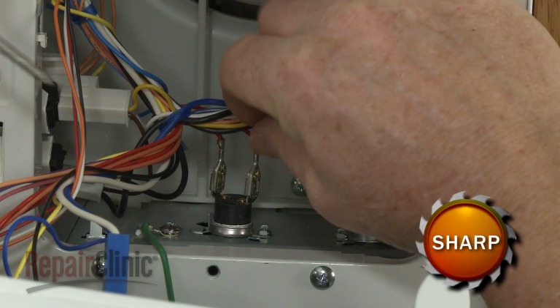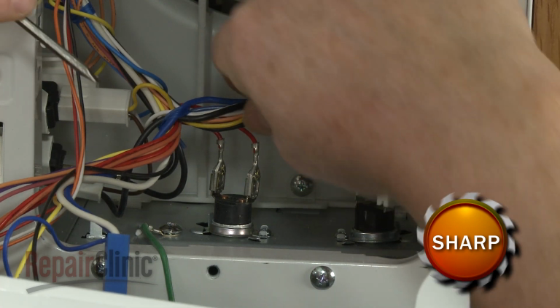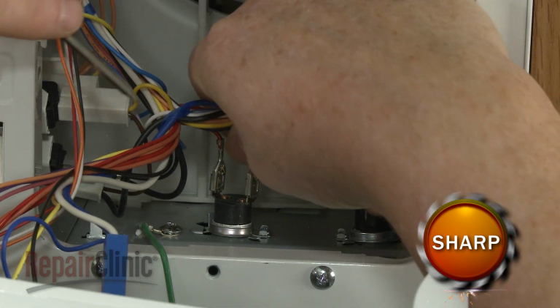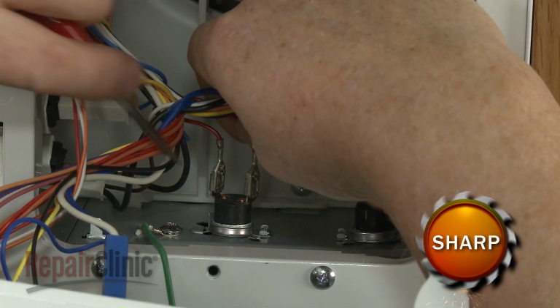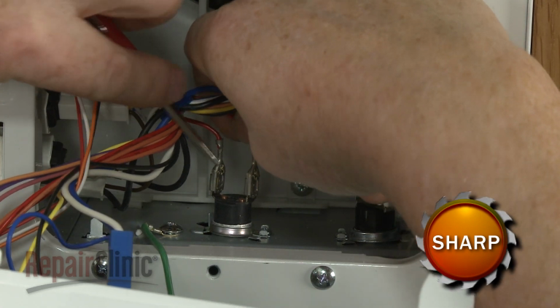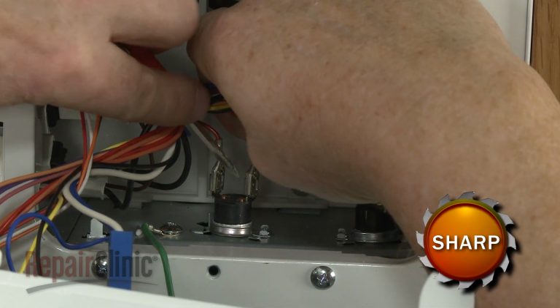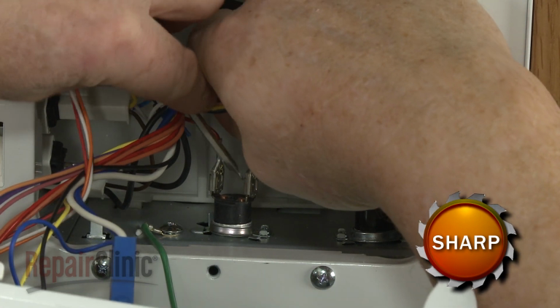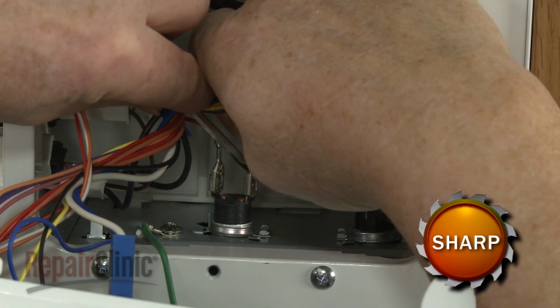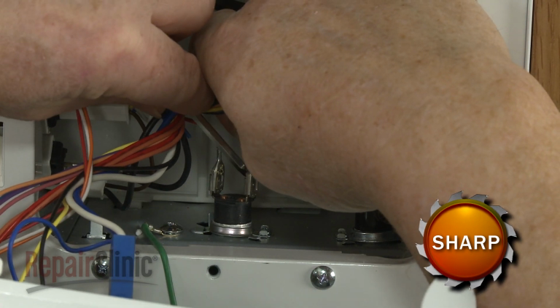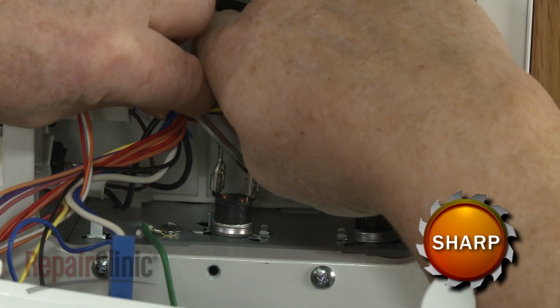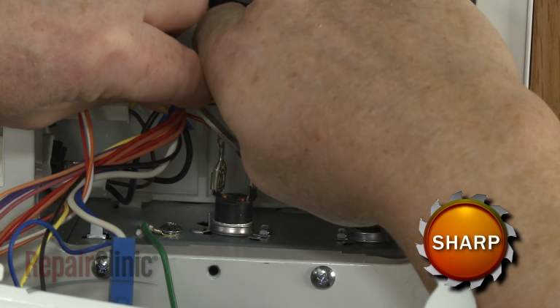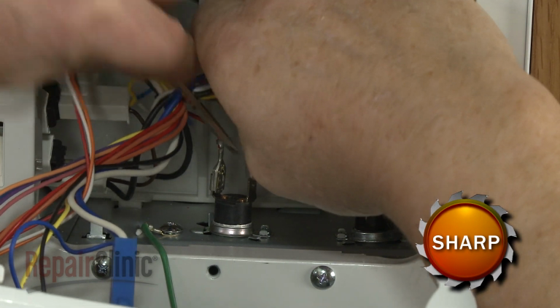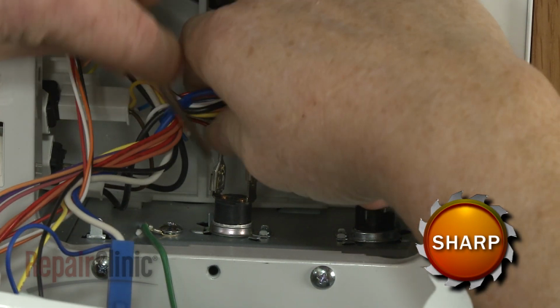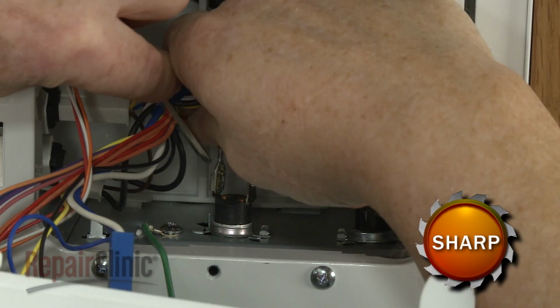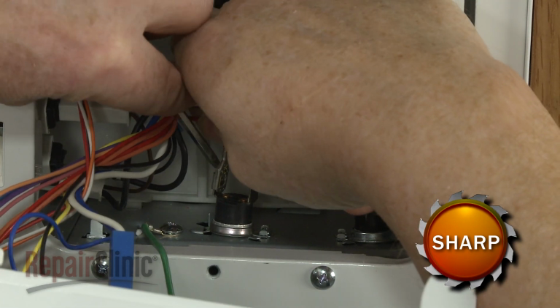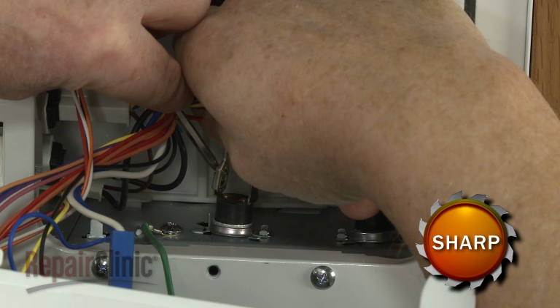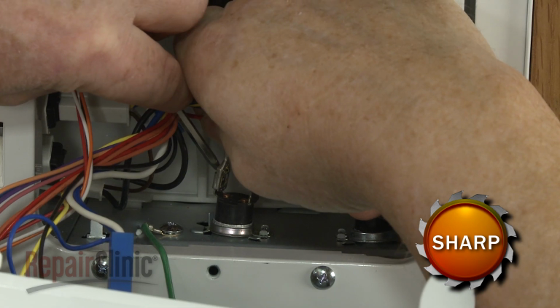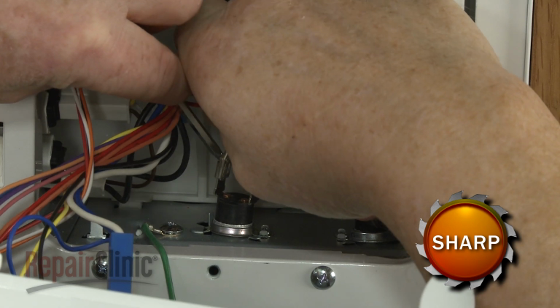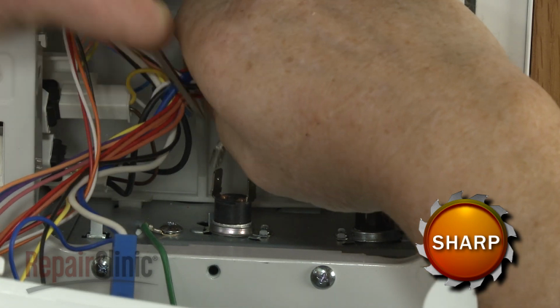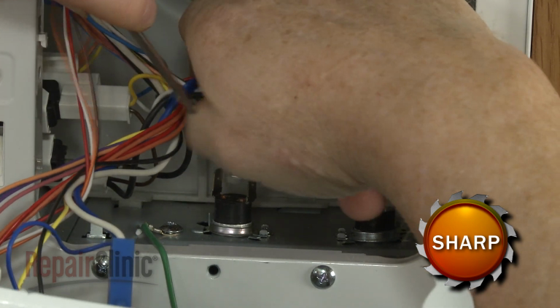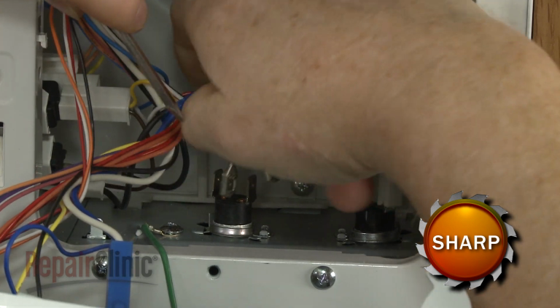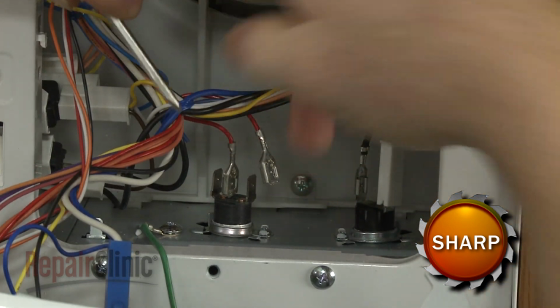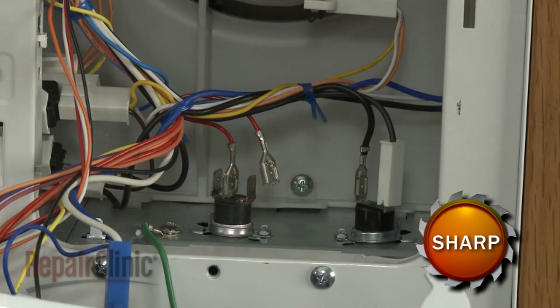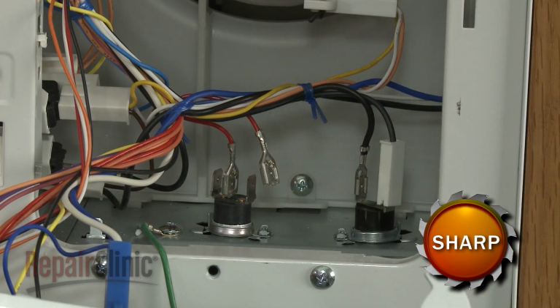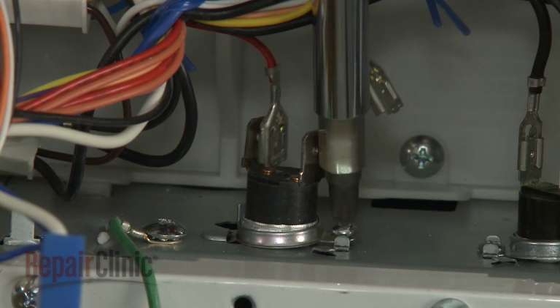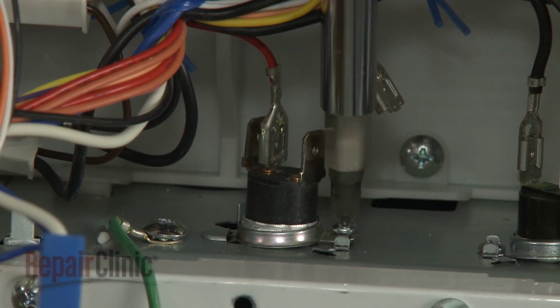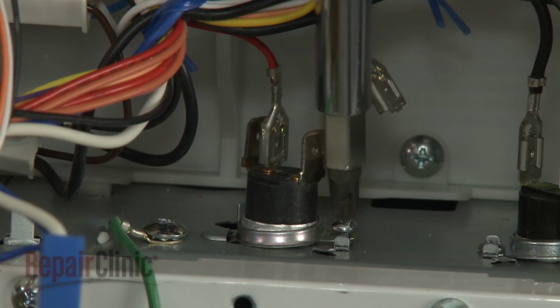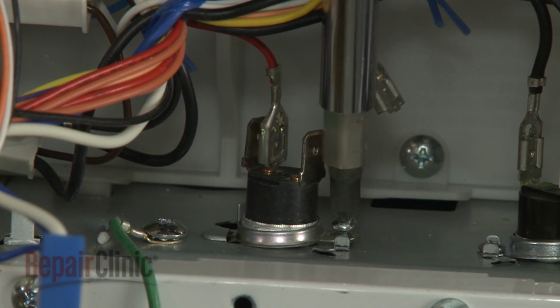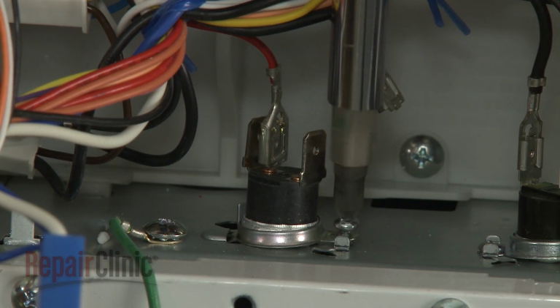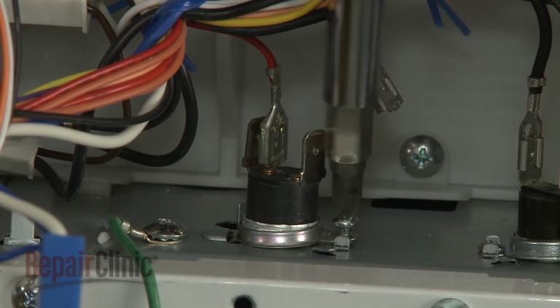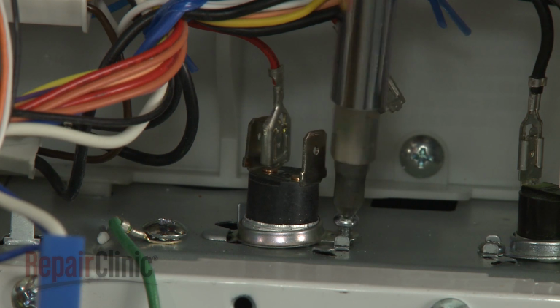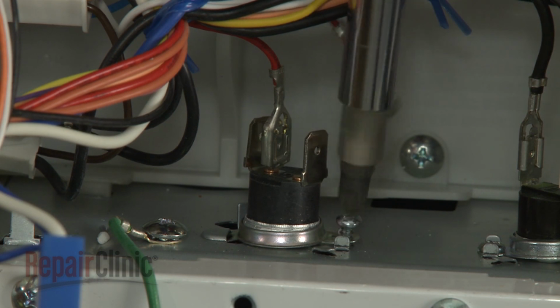Now detach the wires from the old thermostat. Remove the mounting screw to release the old component.